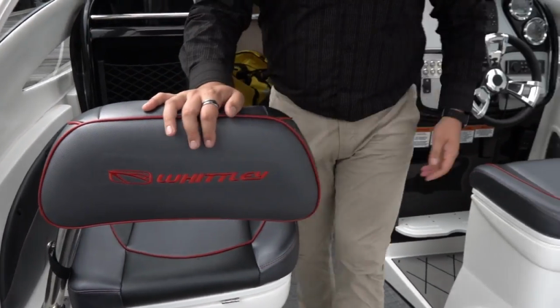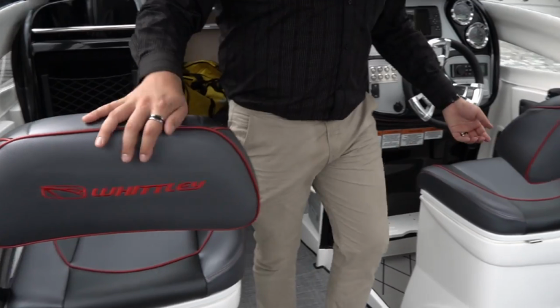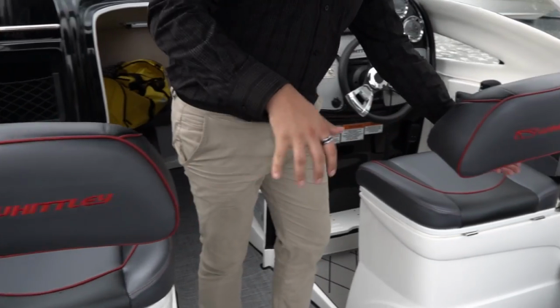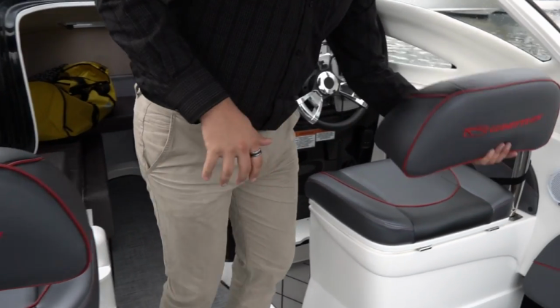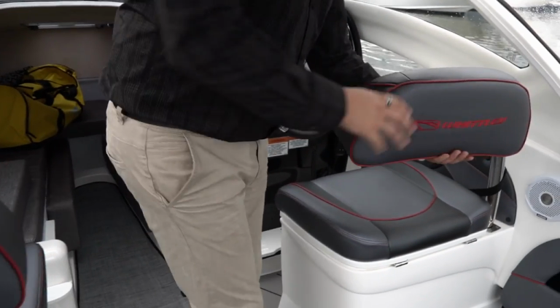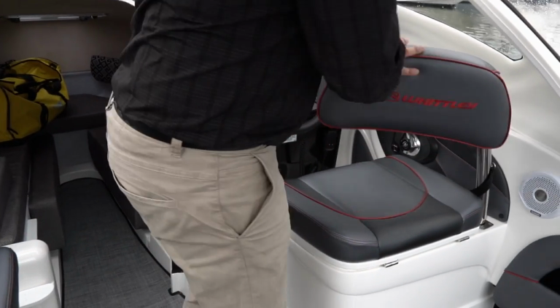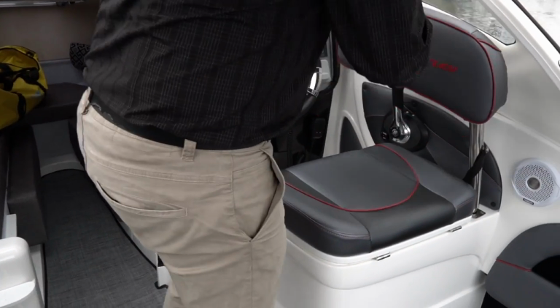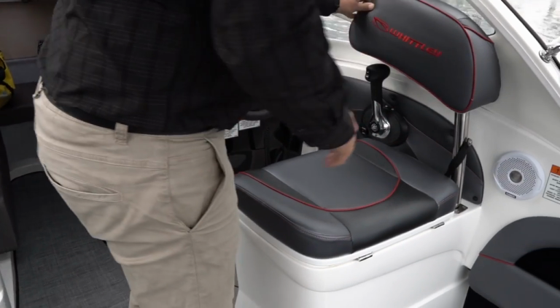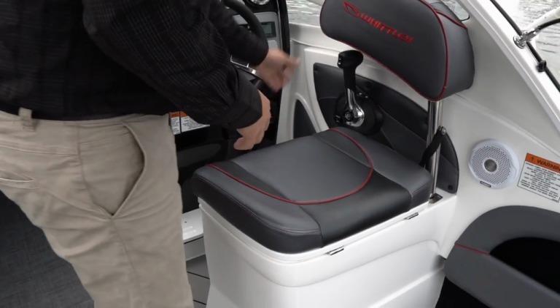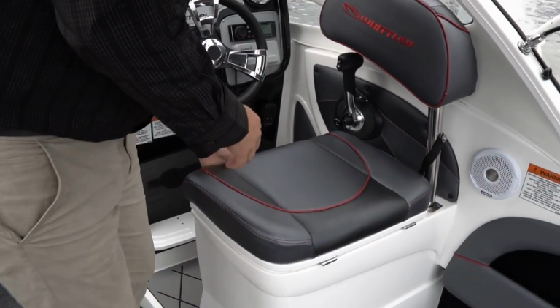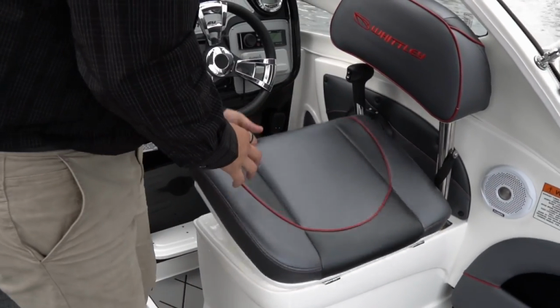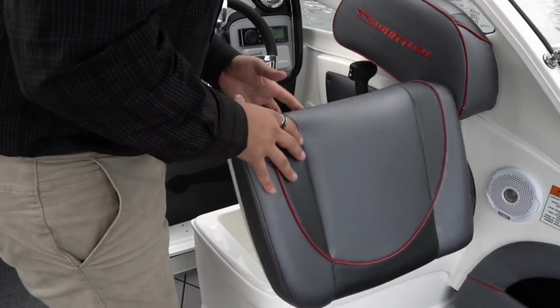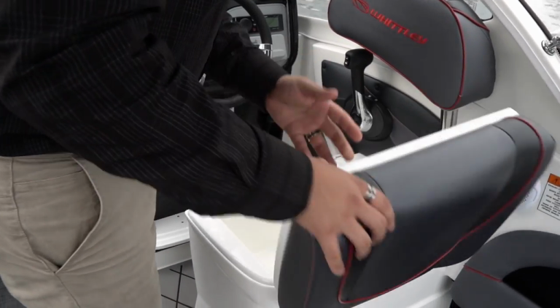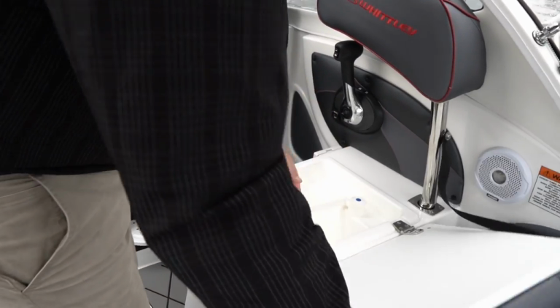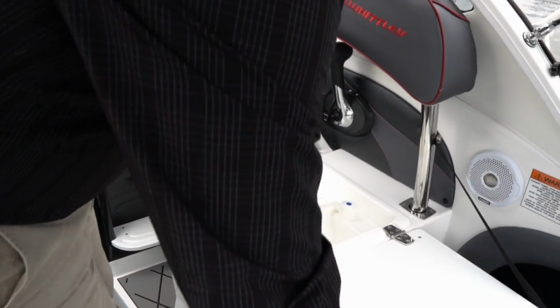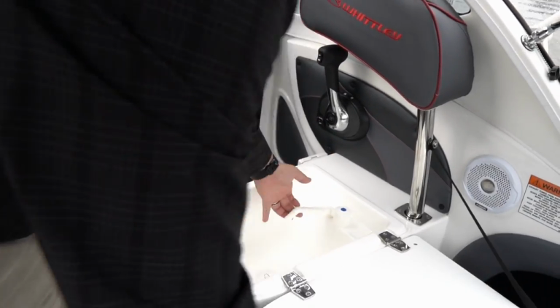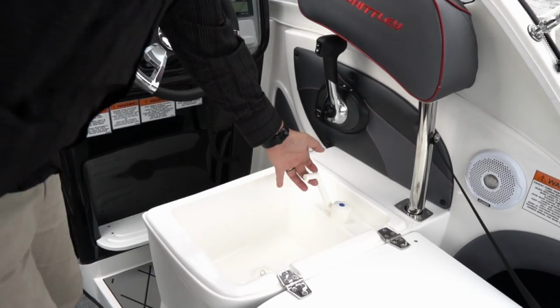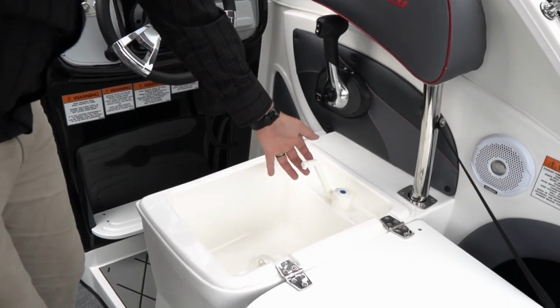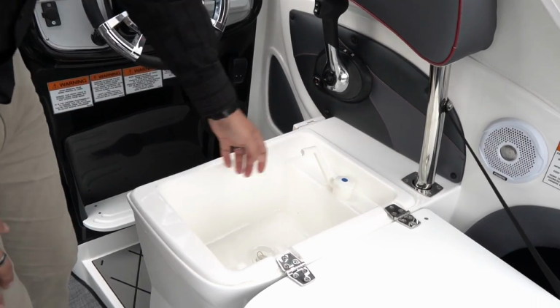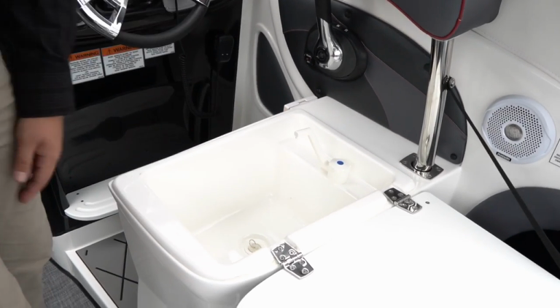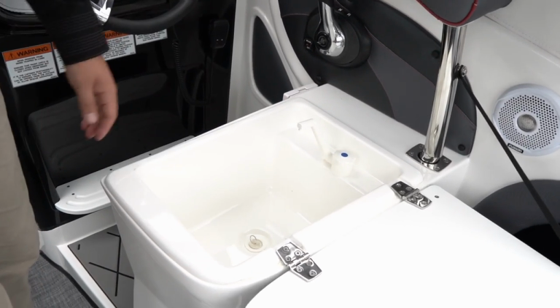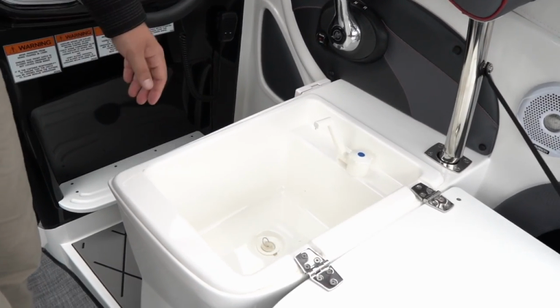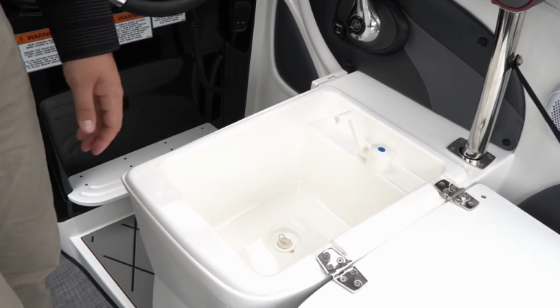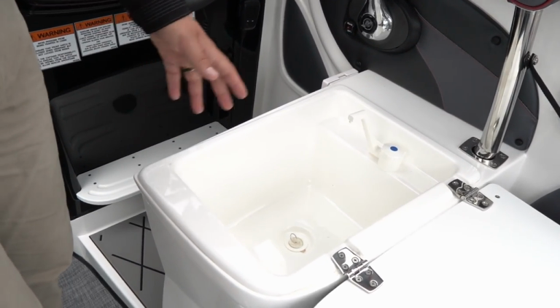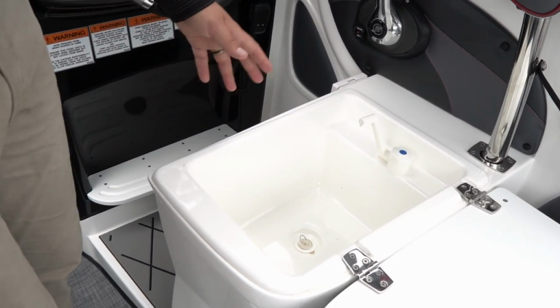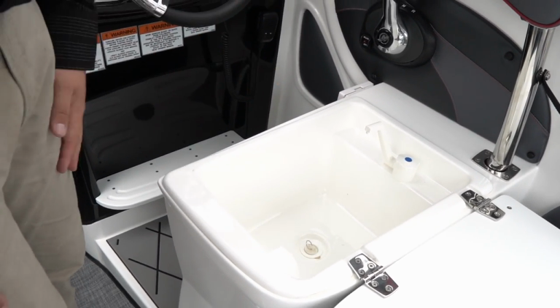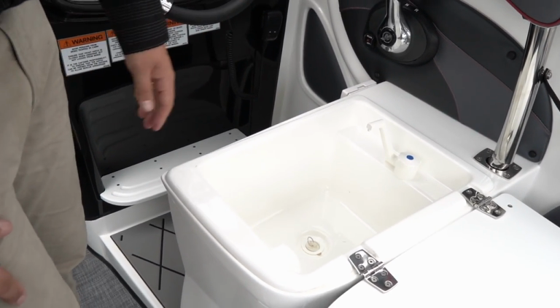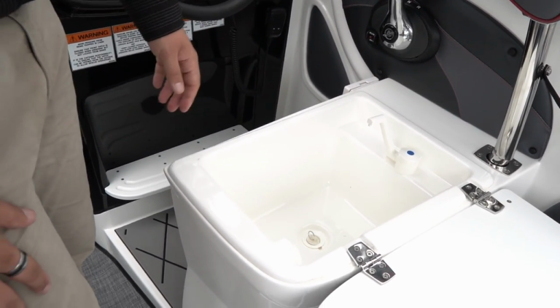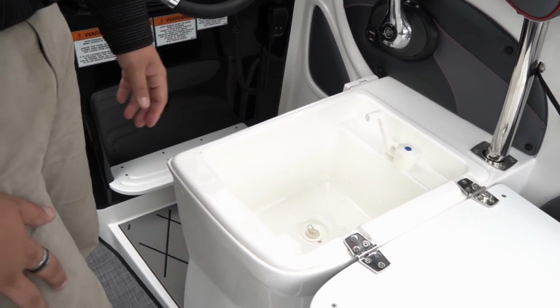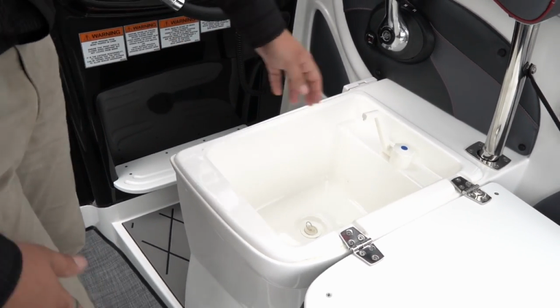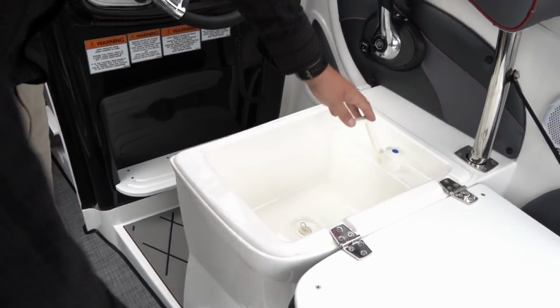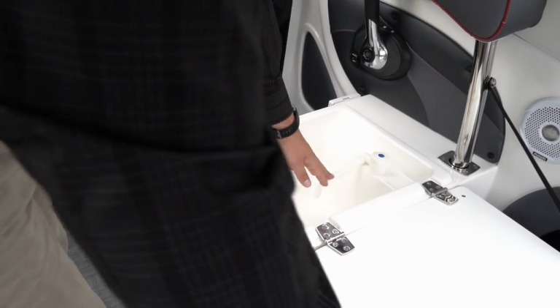Moving over to the driver's side, underneath here is where the optional fresh water sink sits. We have 40 litres of fresh water running through the boat — wash your hands, do whatever you have to do there, washing dishes etc.